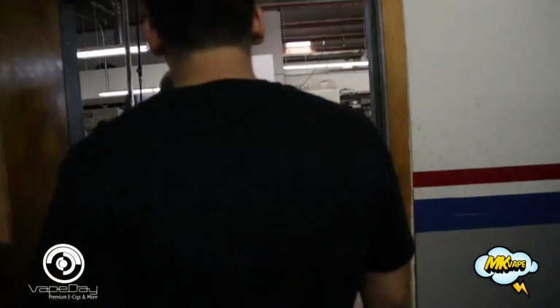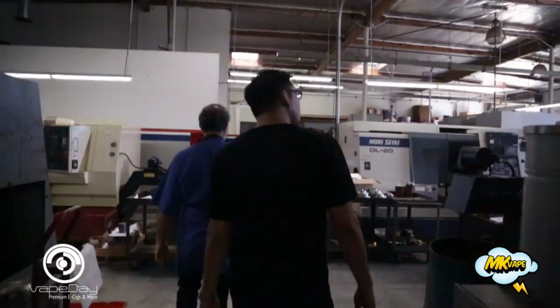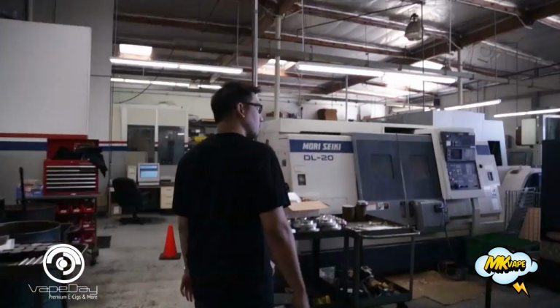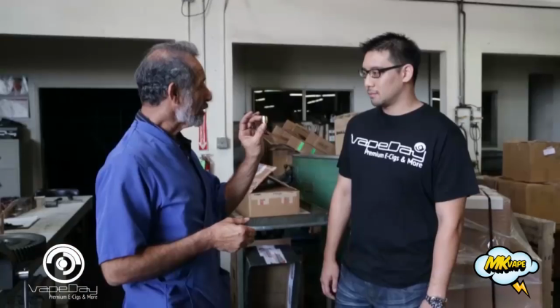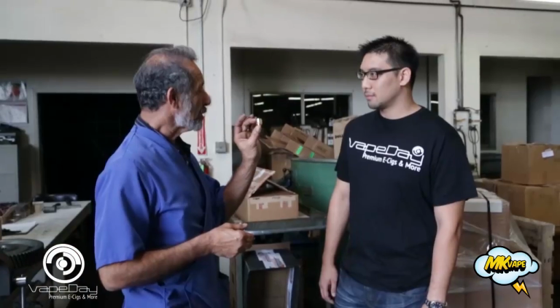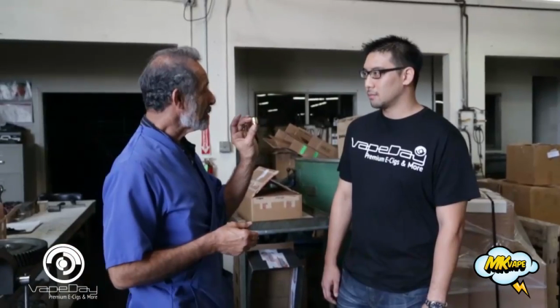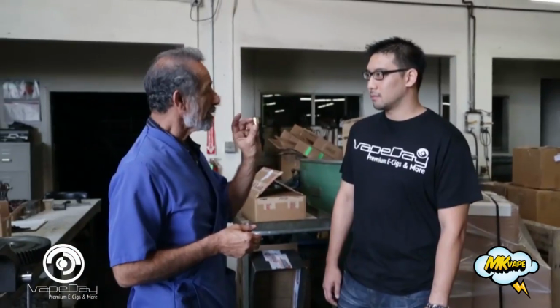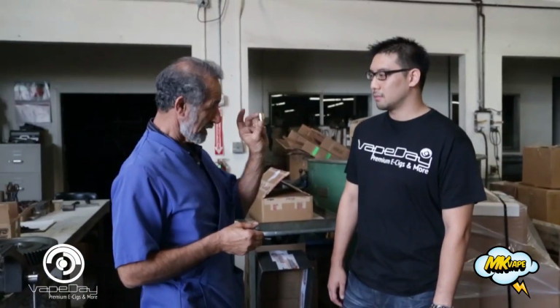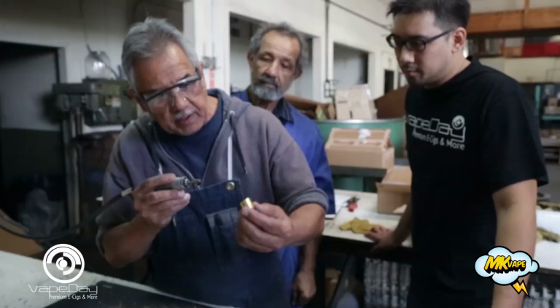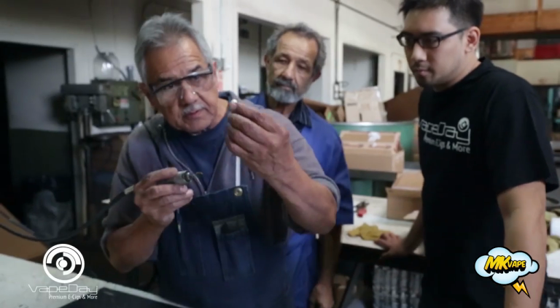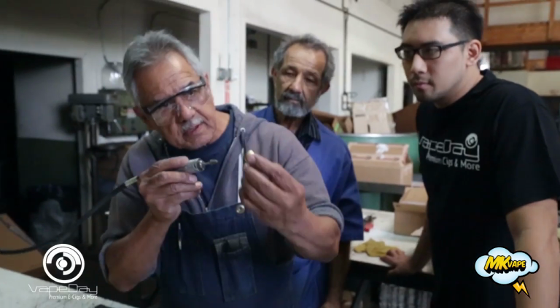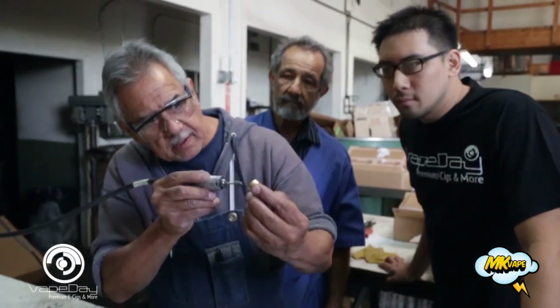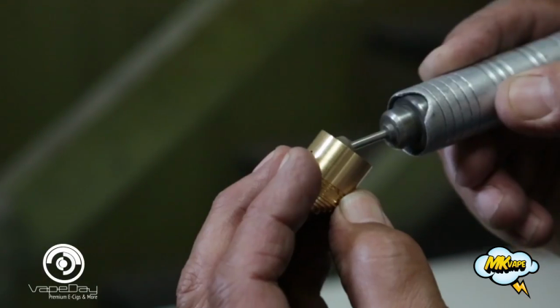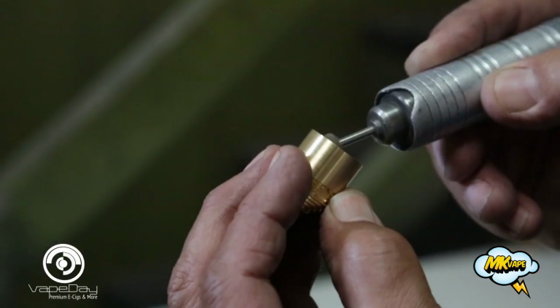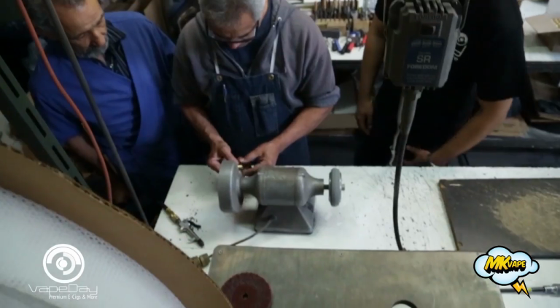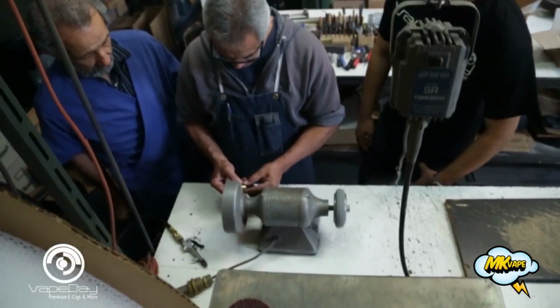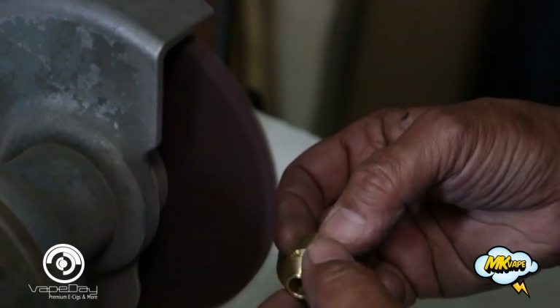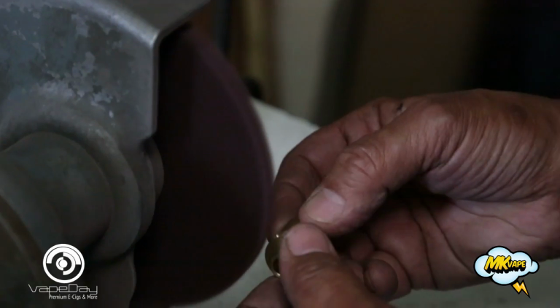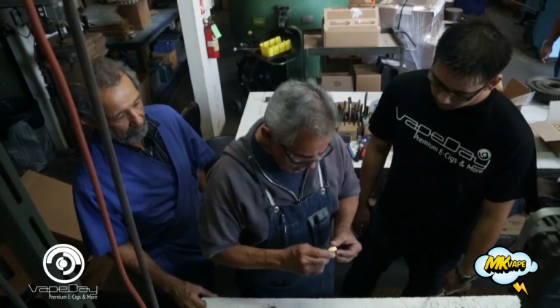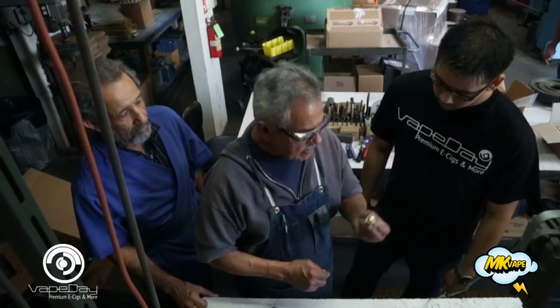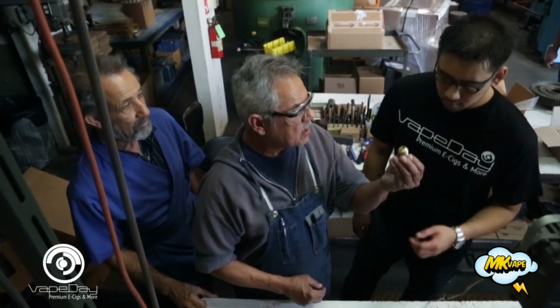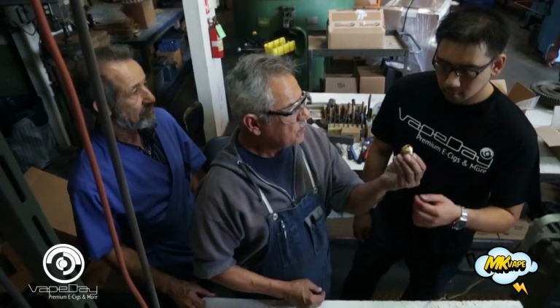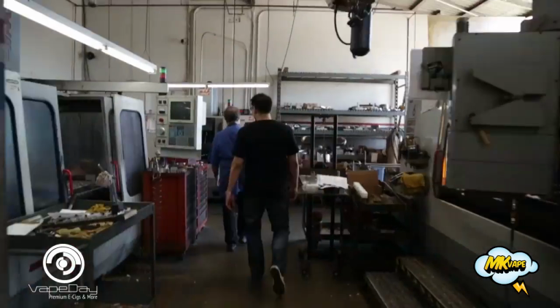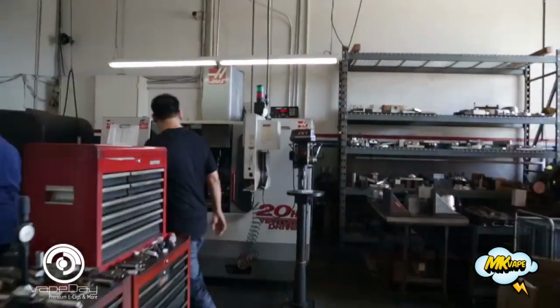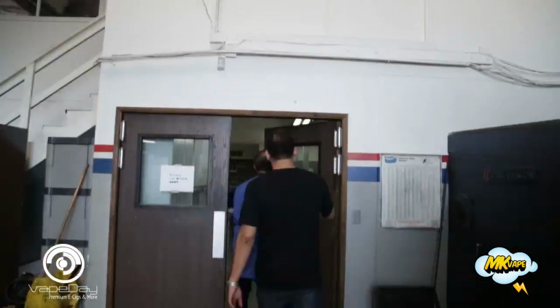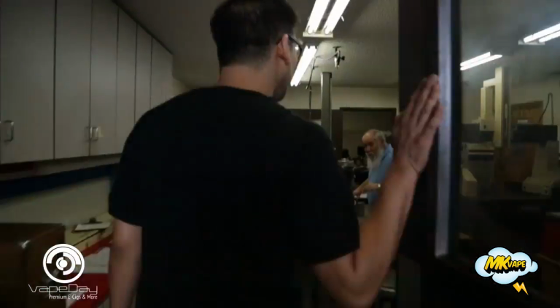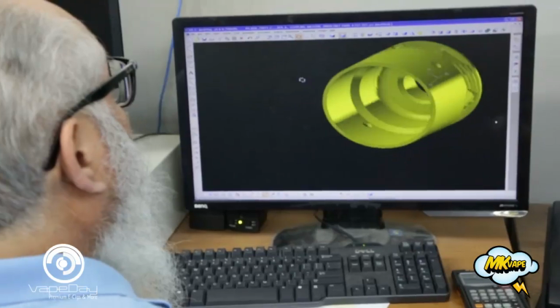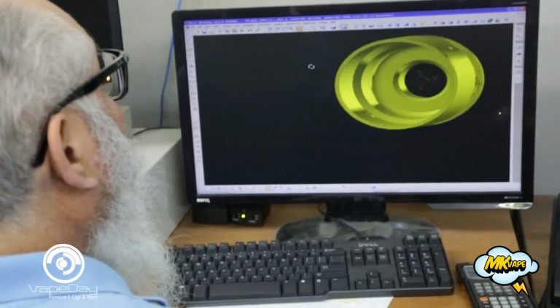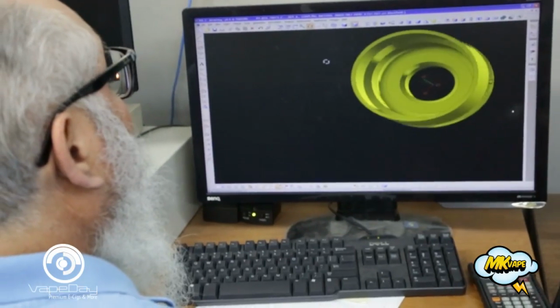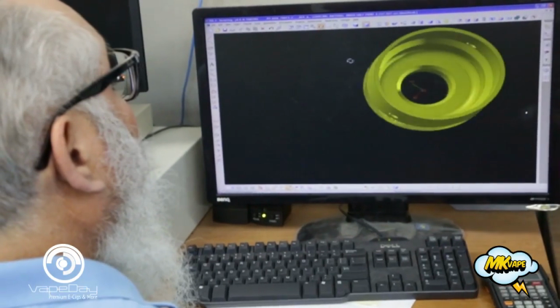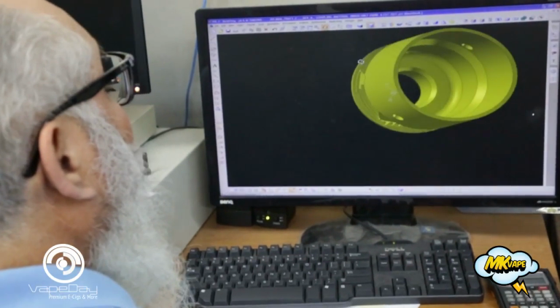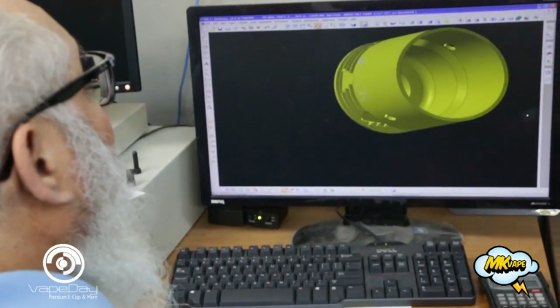Now we're going to take you through the deburring process. Here's Sal — he's going to go through the final inspection.